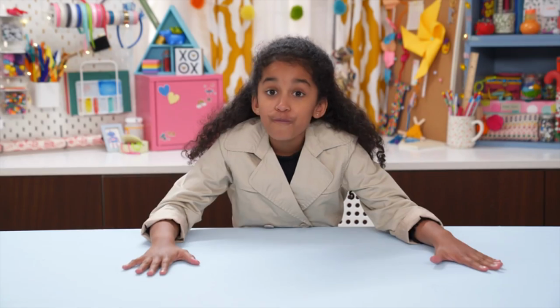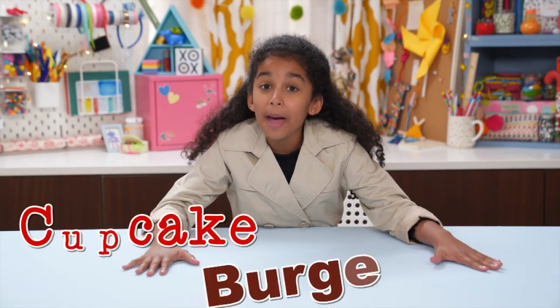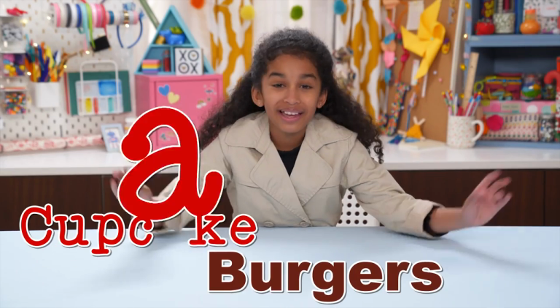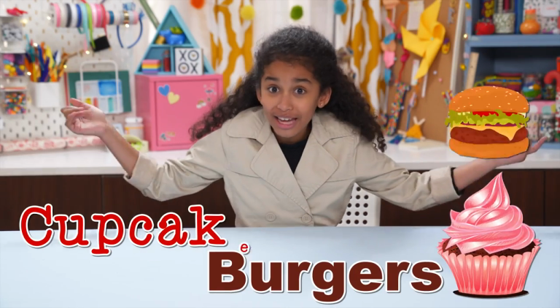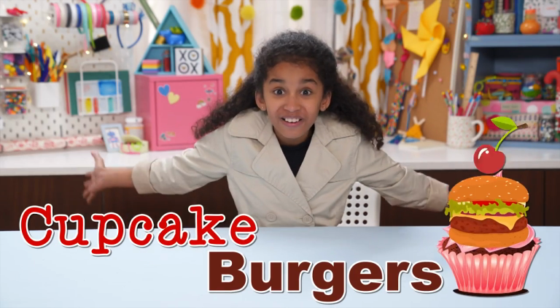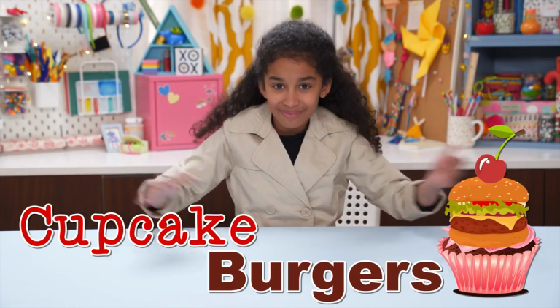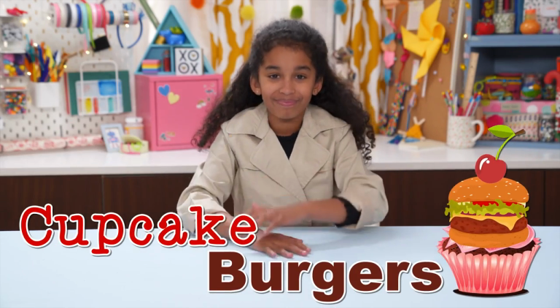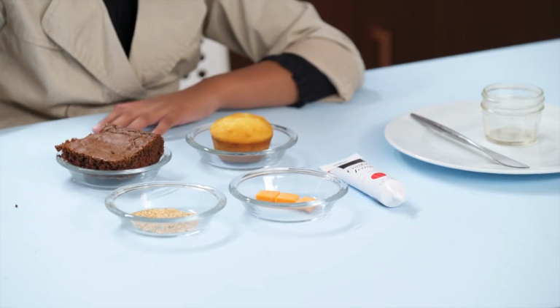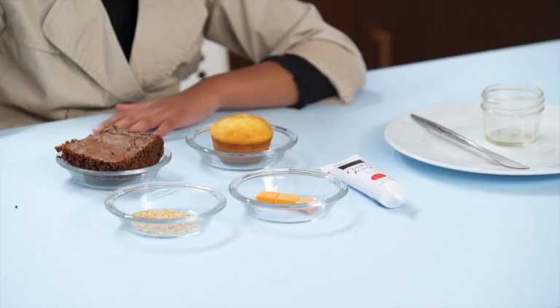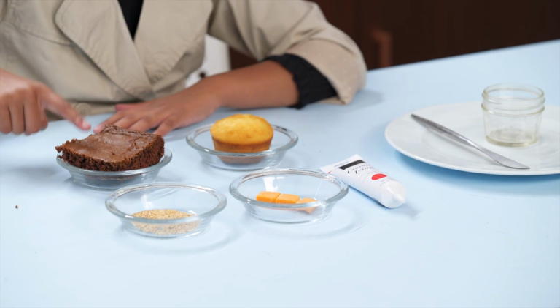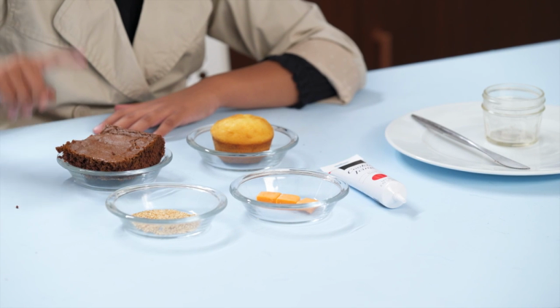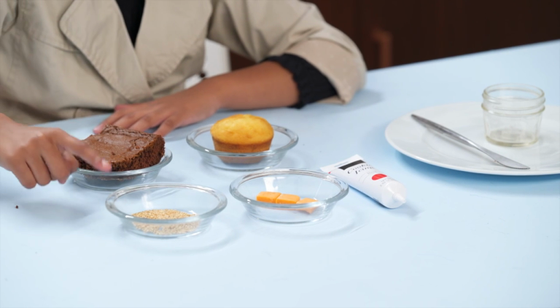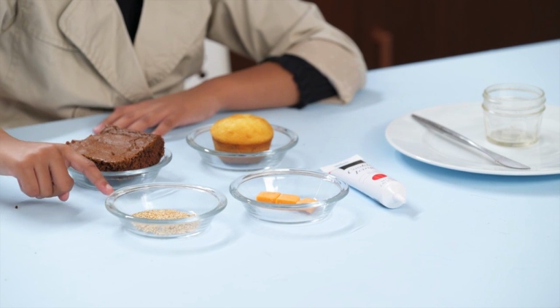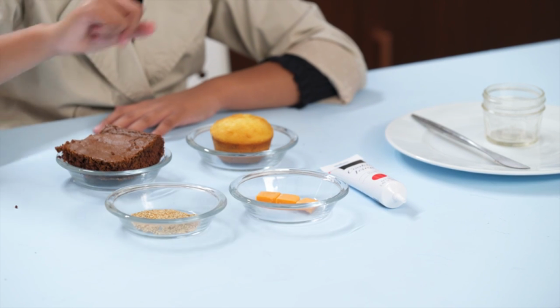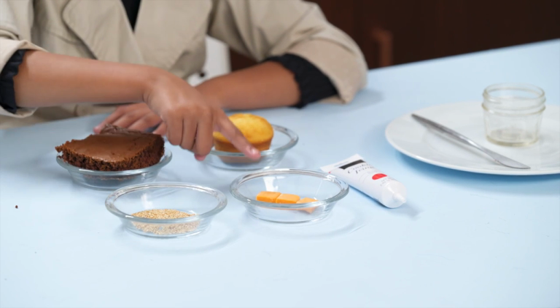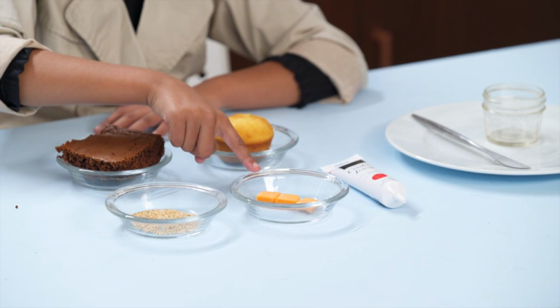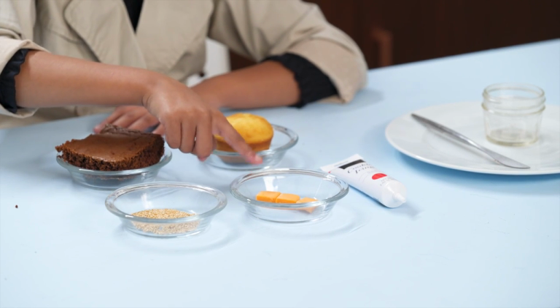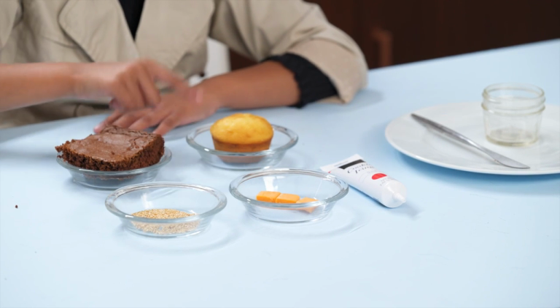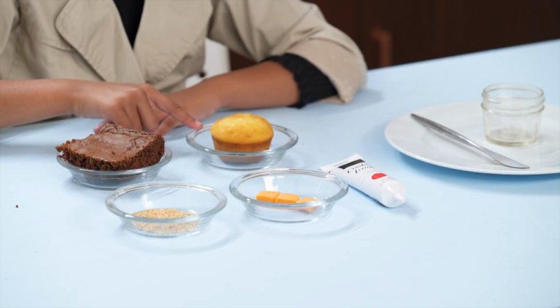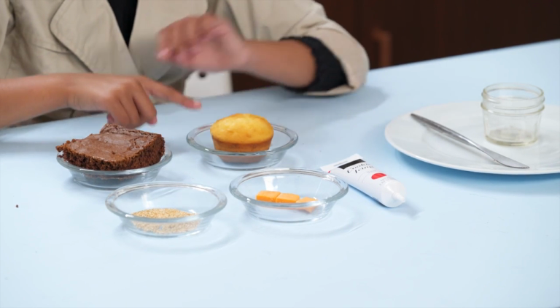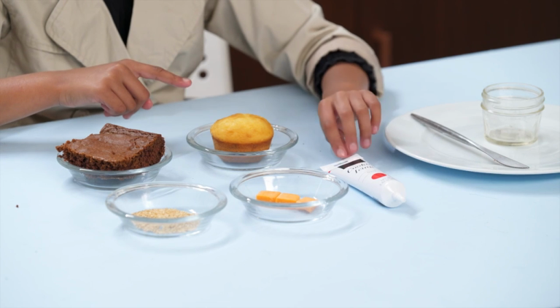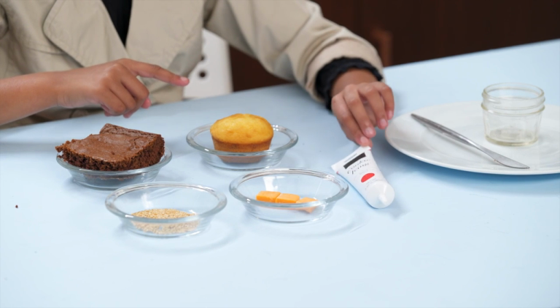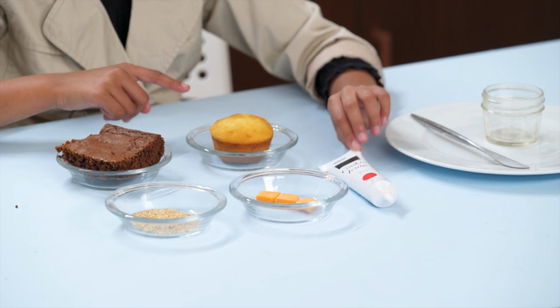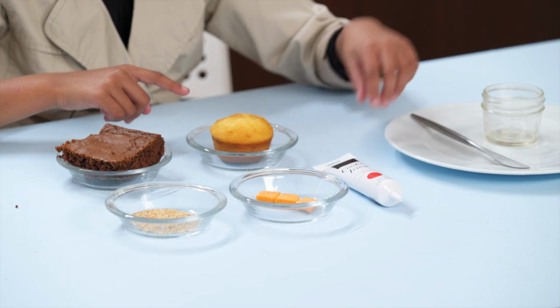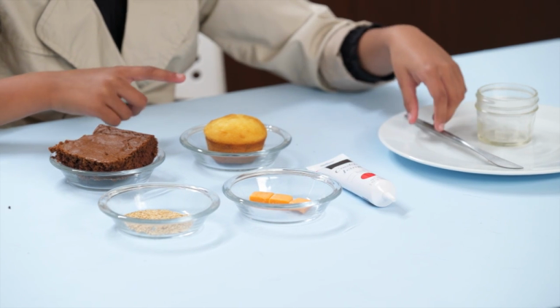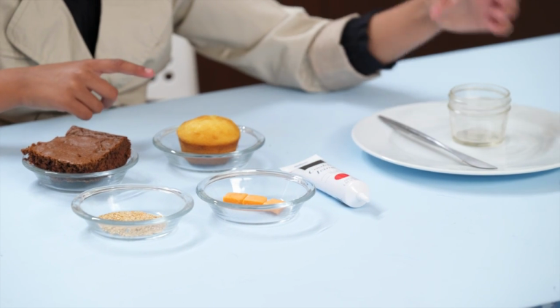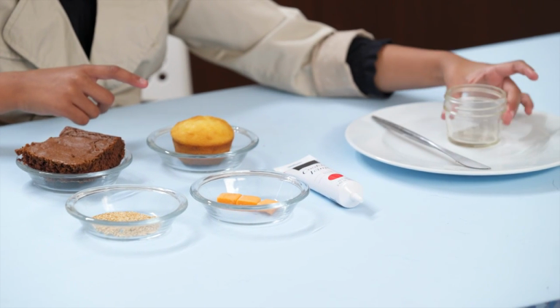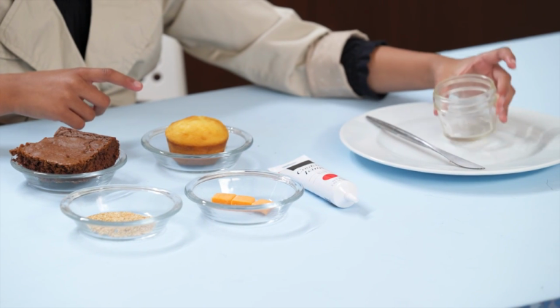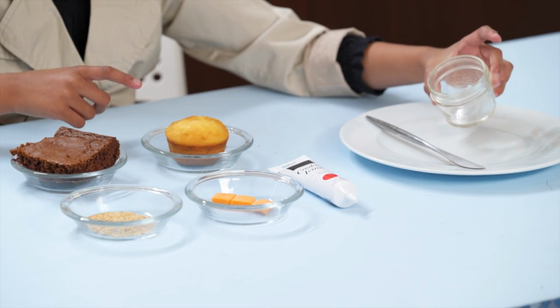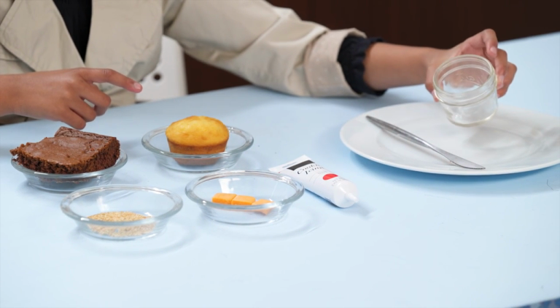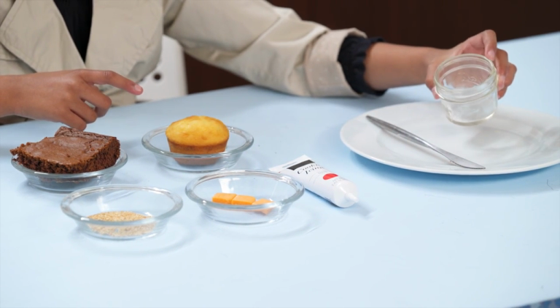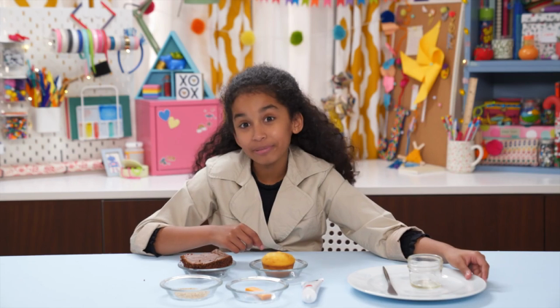First up: Cupcake Burgers! For this you'll need a brownie, sesame seeds, orange taffy, a vanilla cupcake, red icing, a knife, a small jar or cup, and a plate.